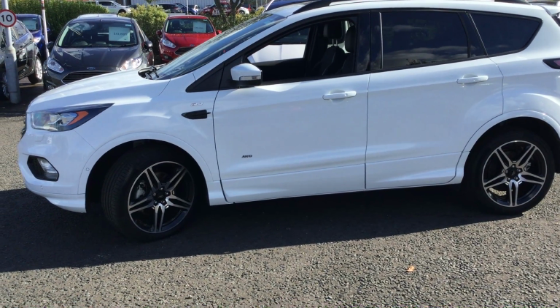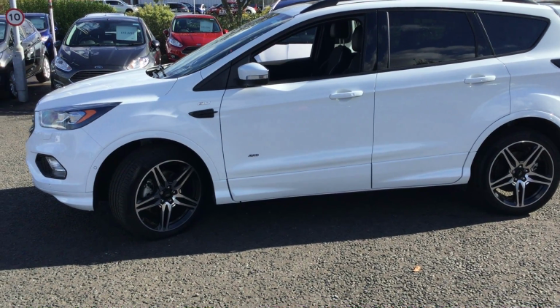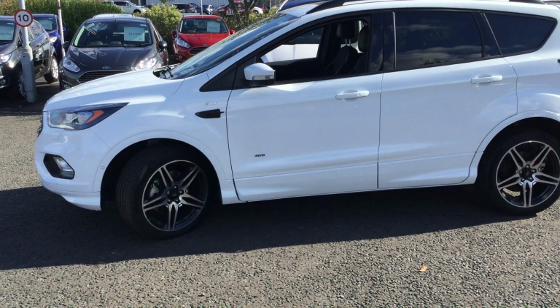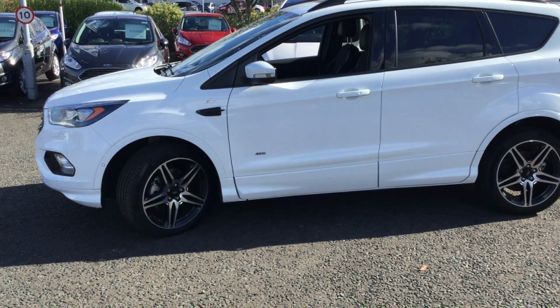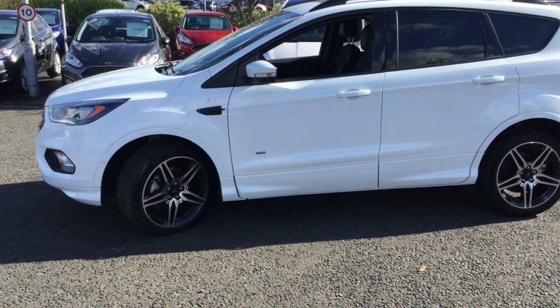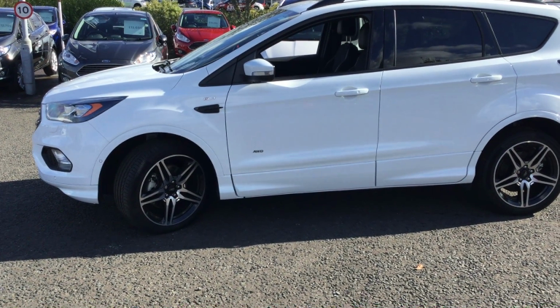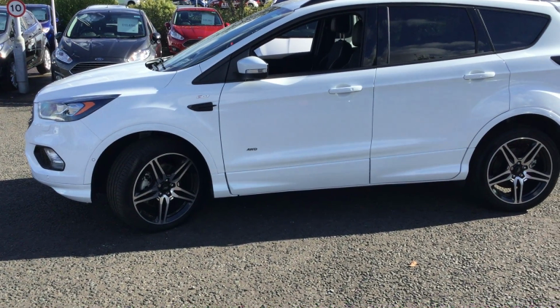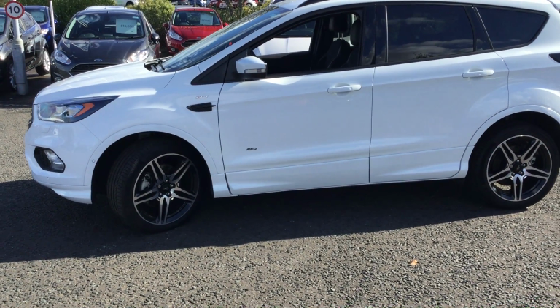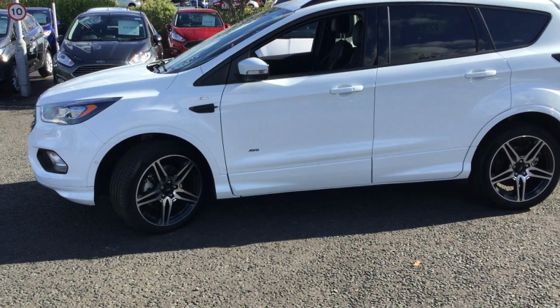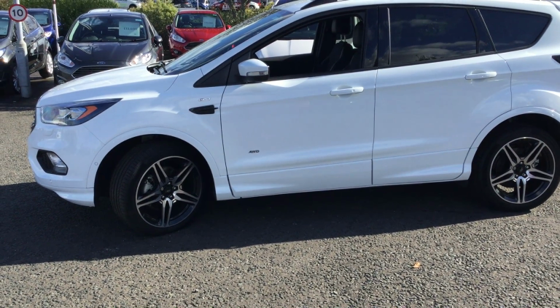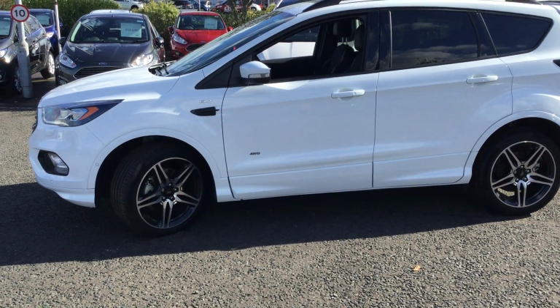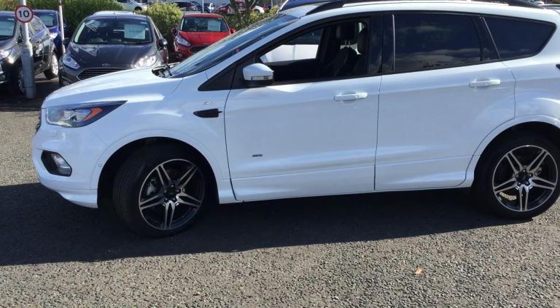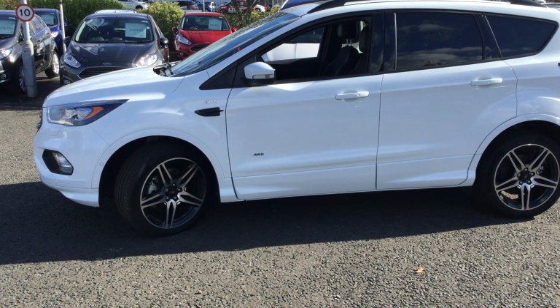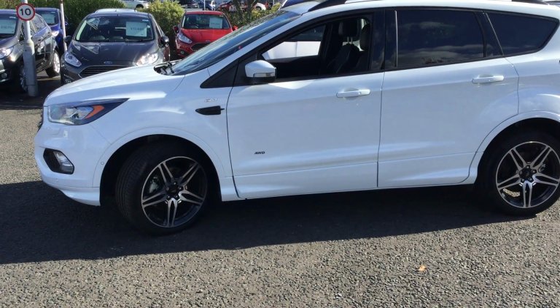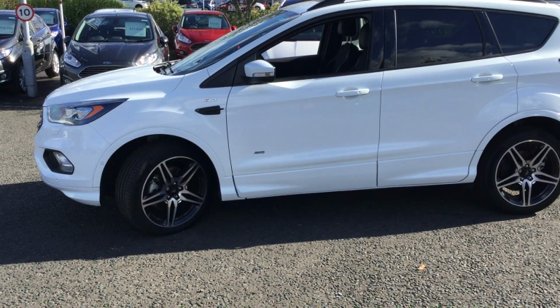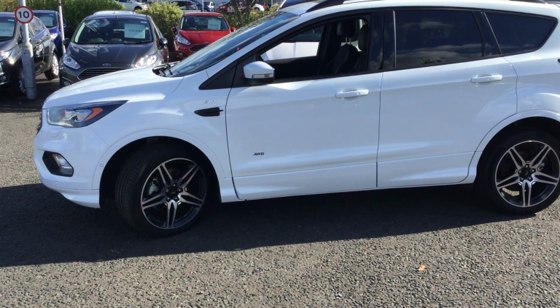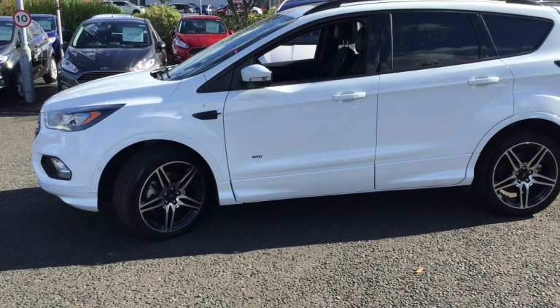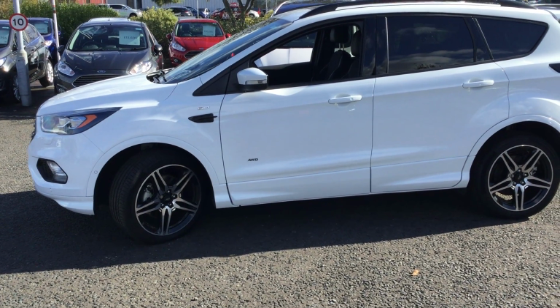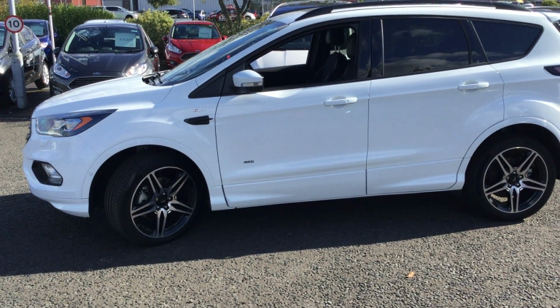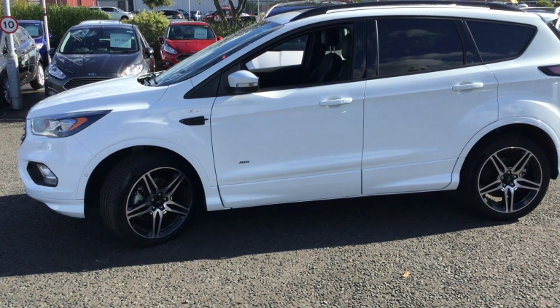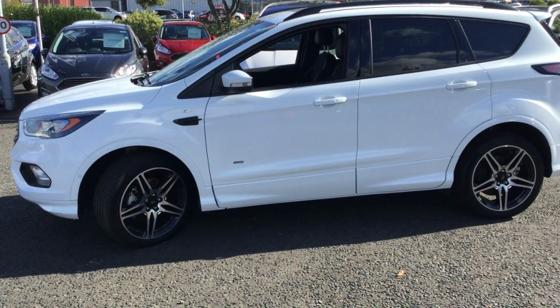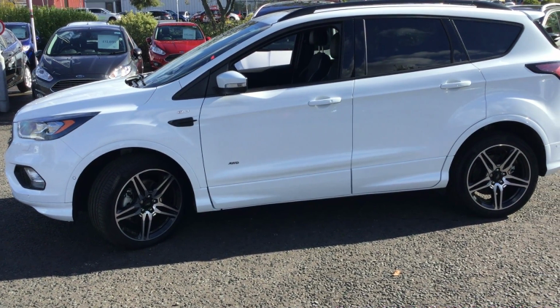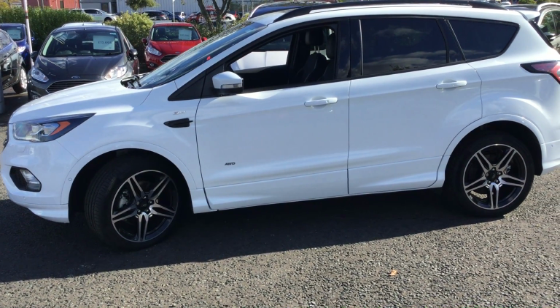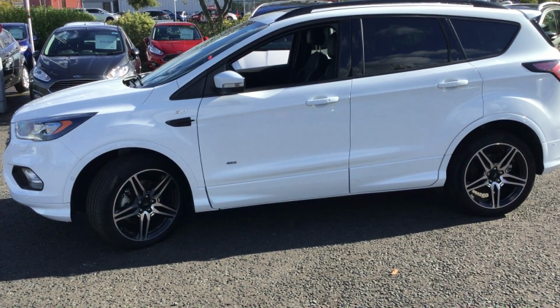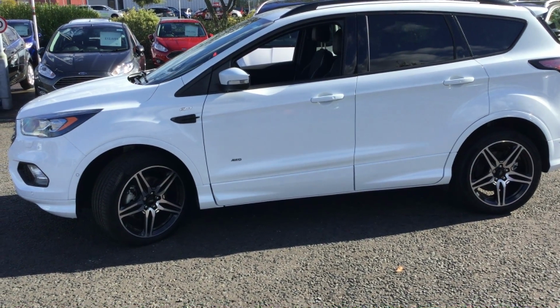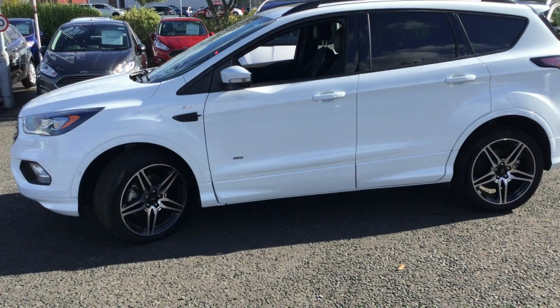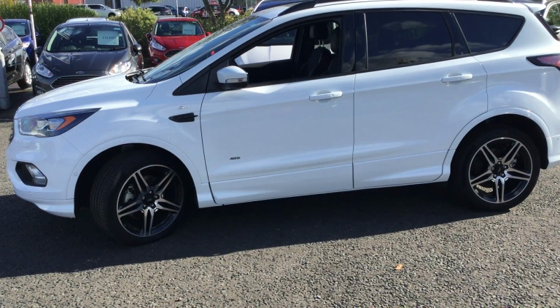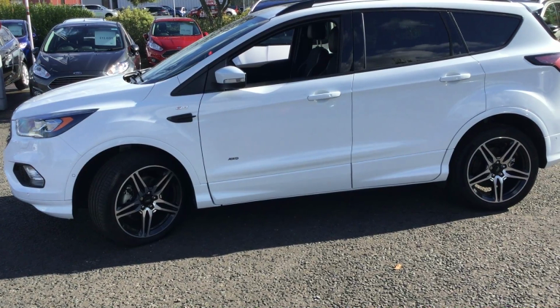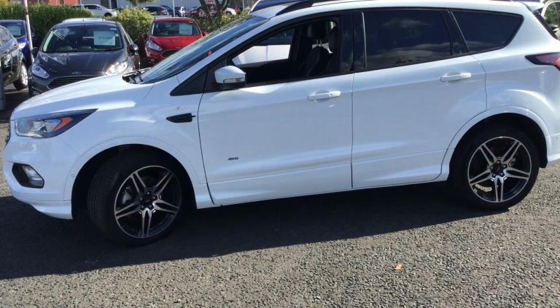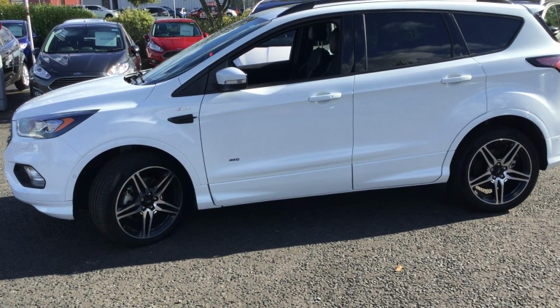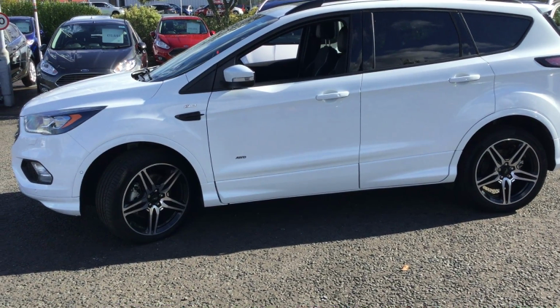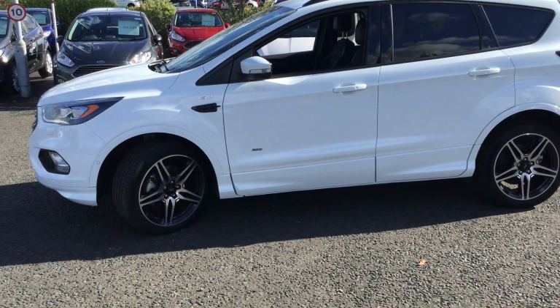Hello, welcome to Jennings Ford Direct. Here we have a Ford Cougar, 2 litre TDCi, 180bhp, ST line model, 5 door and frozen white.